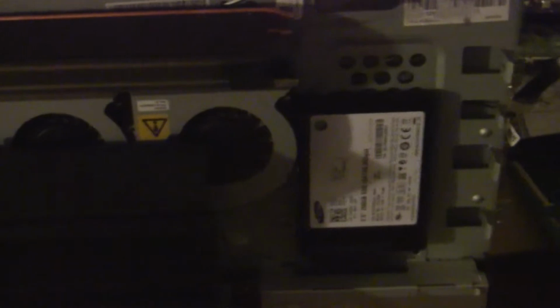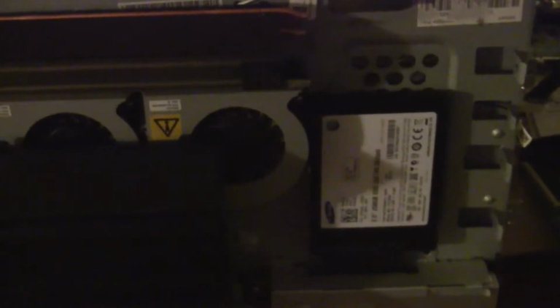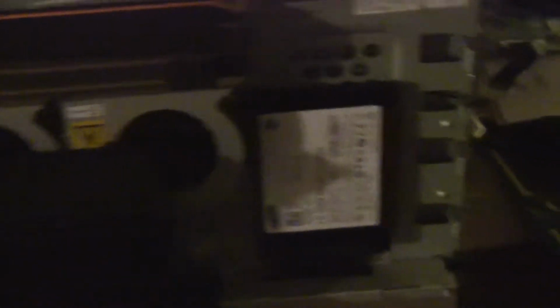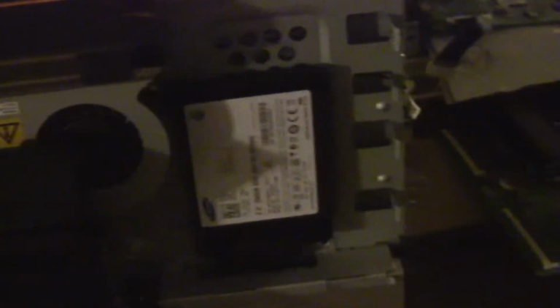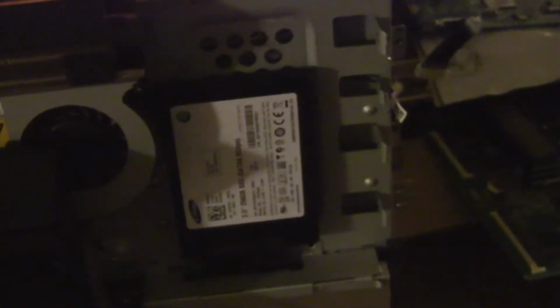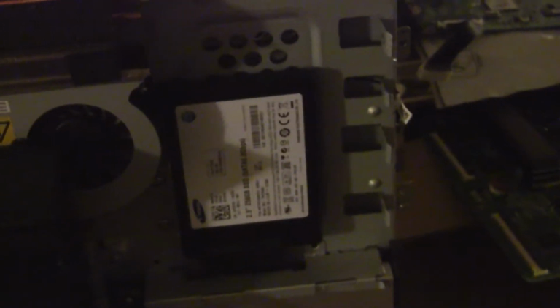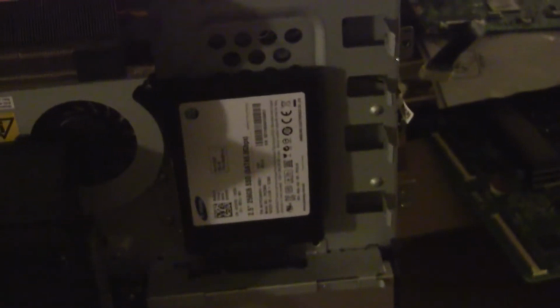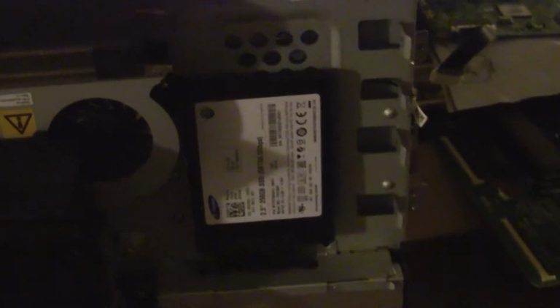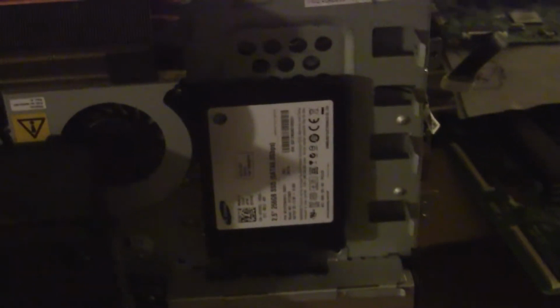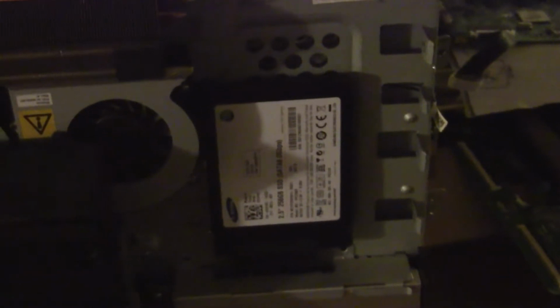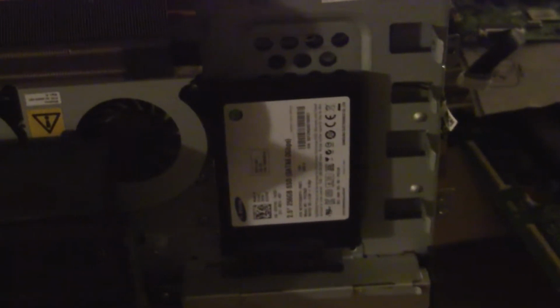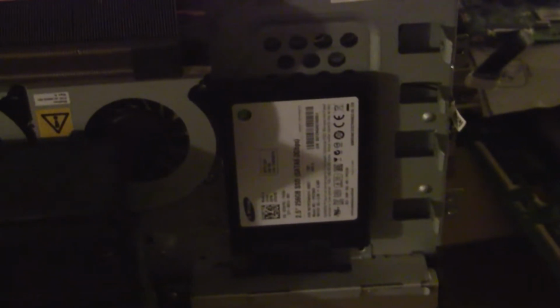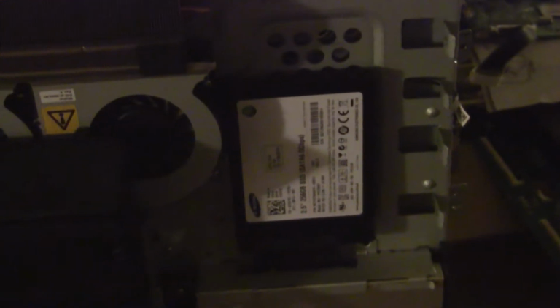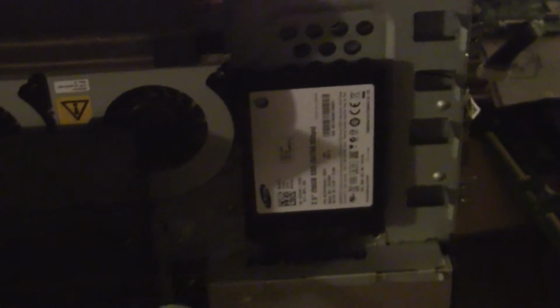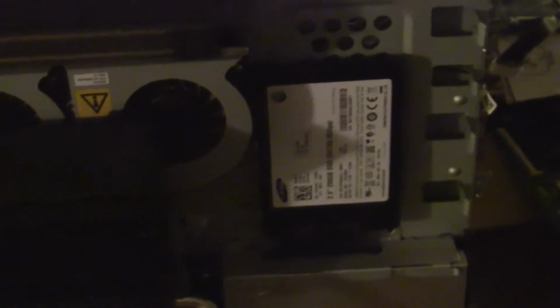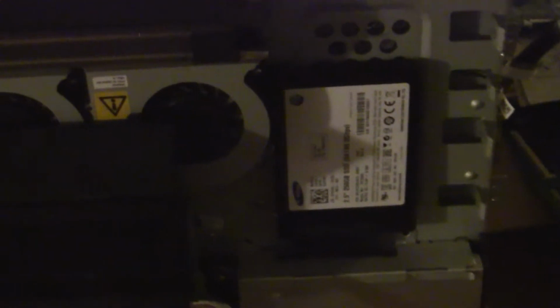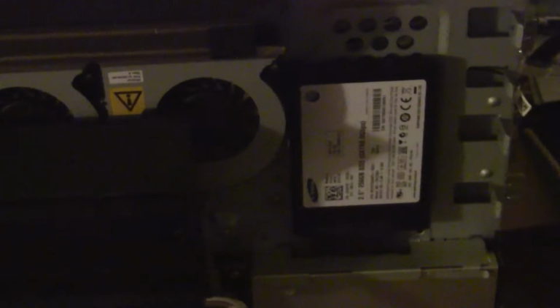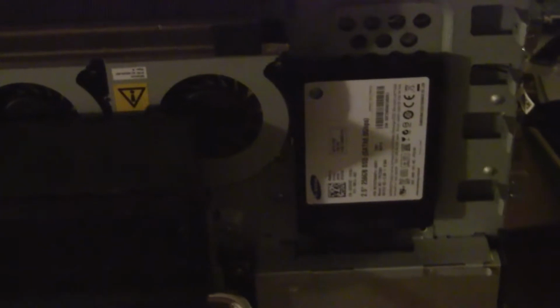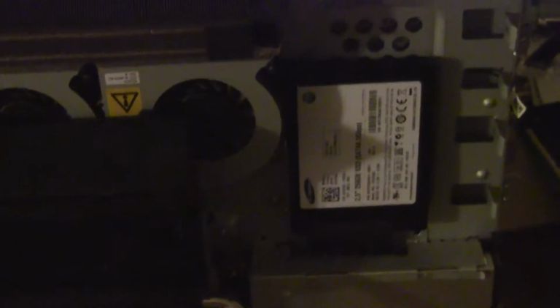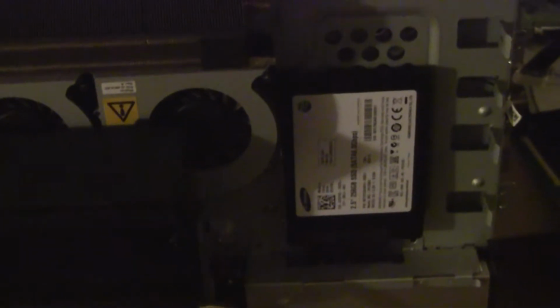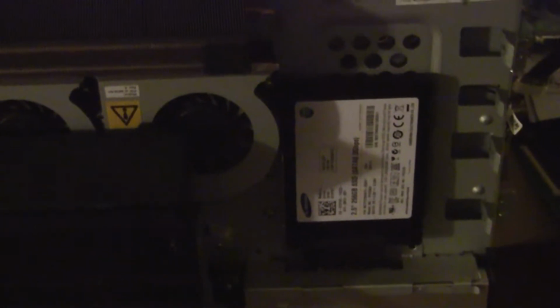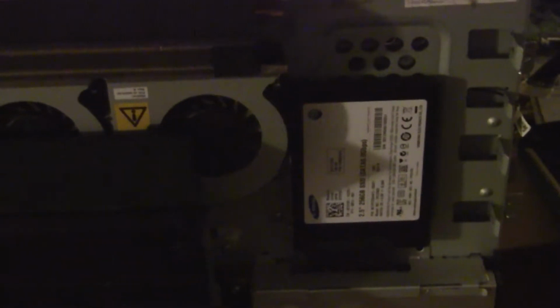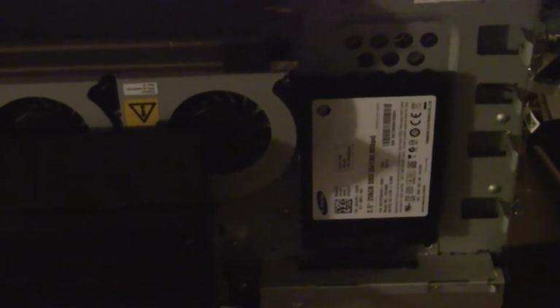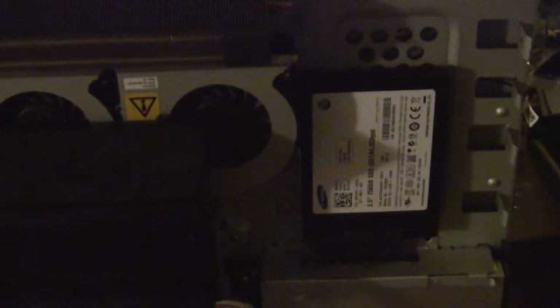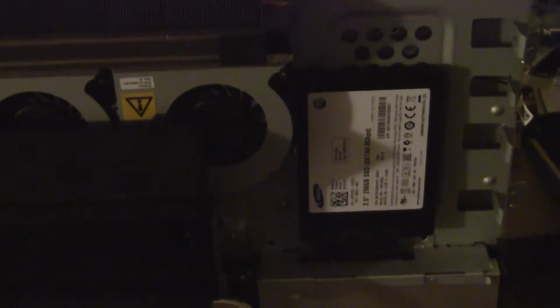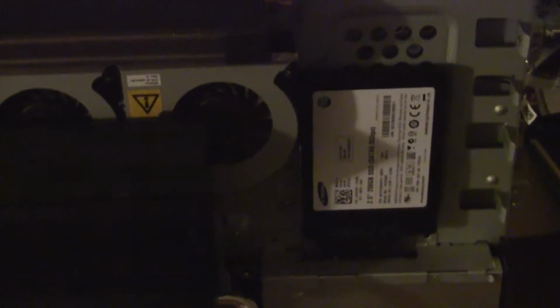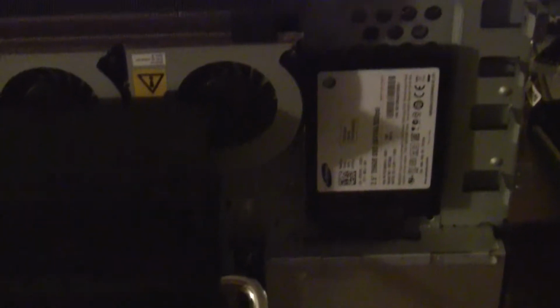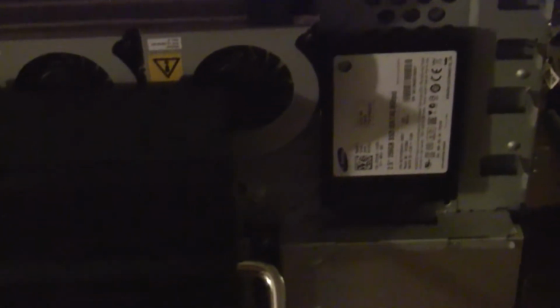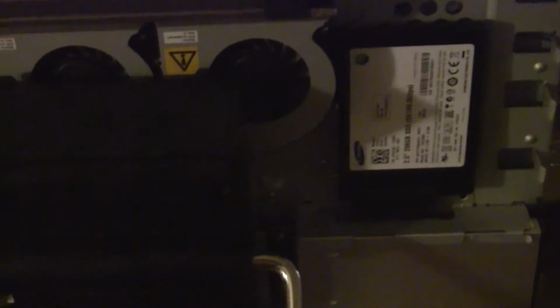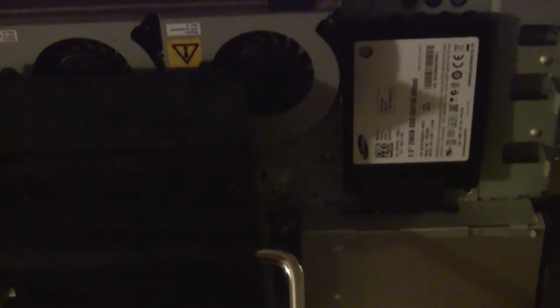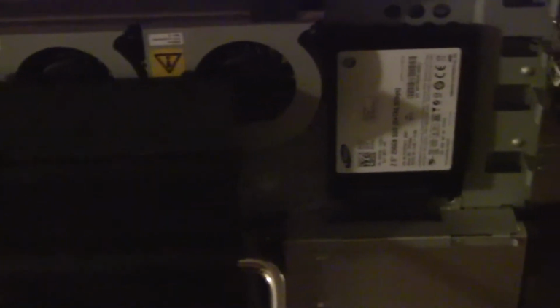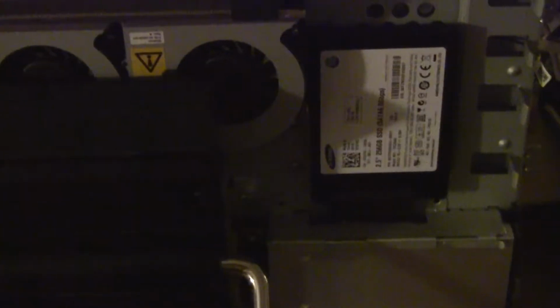I swapped out — I figured that 2 terabyte drive would need to be taken out for that price. Looks like it's working too, so I'm just going to get an enclosure for that; it should be $20.